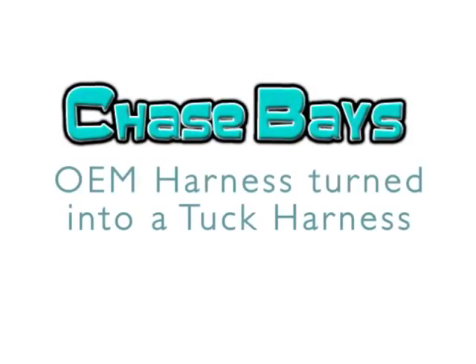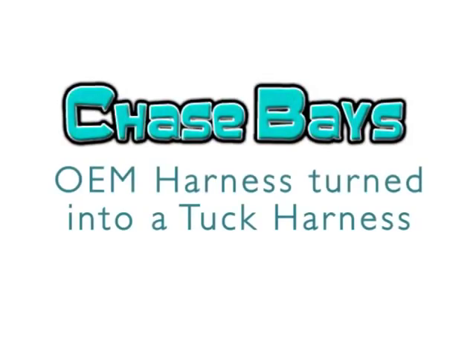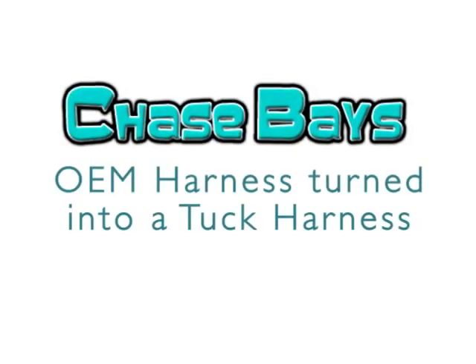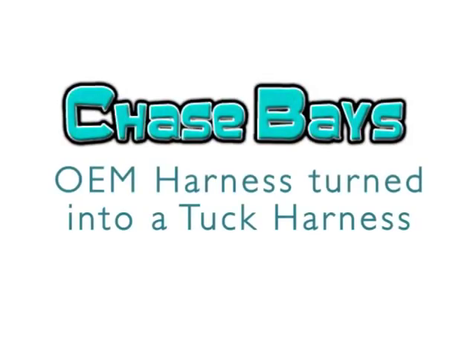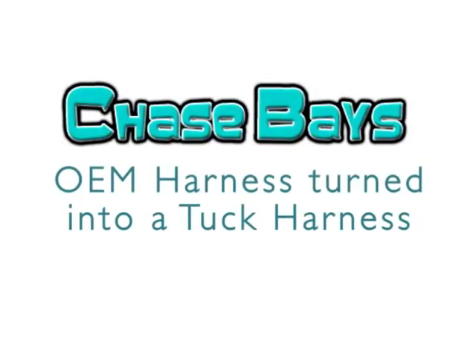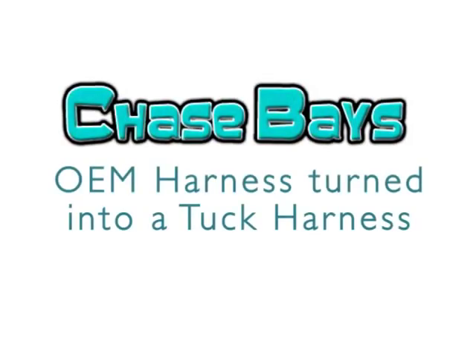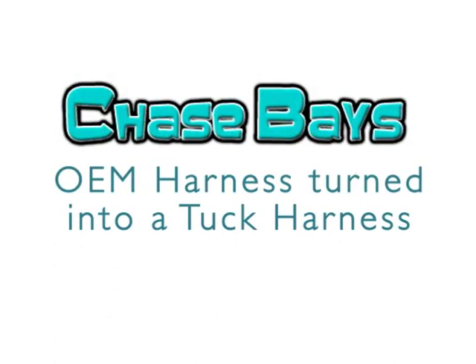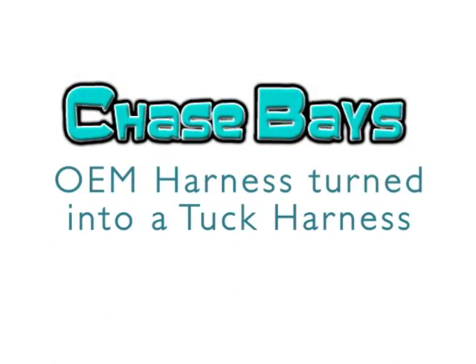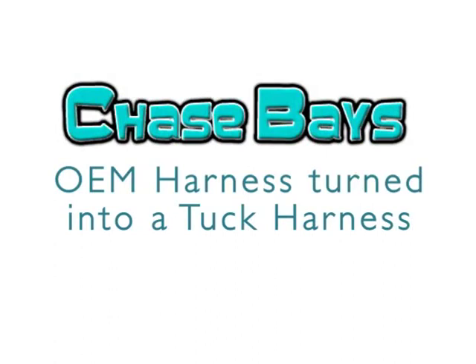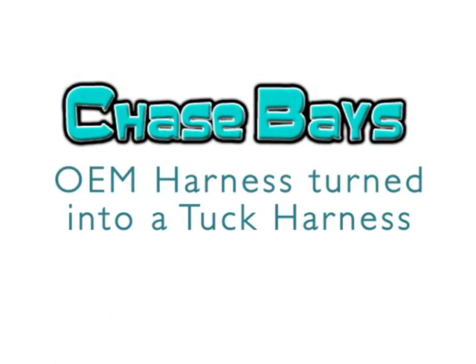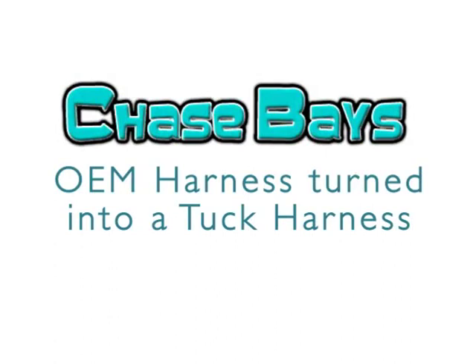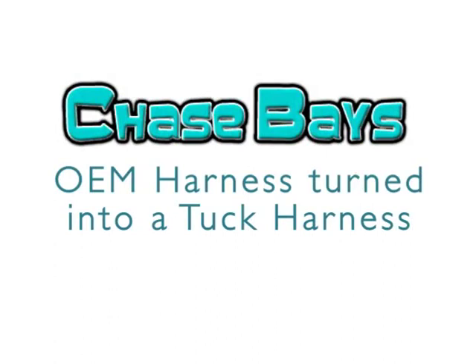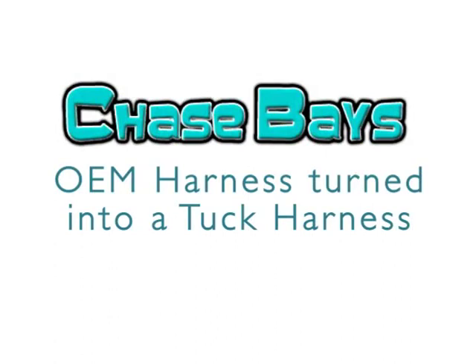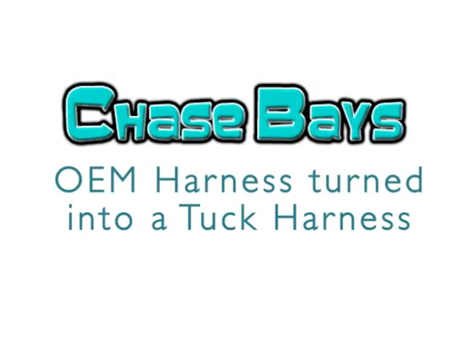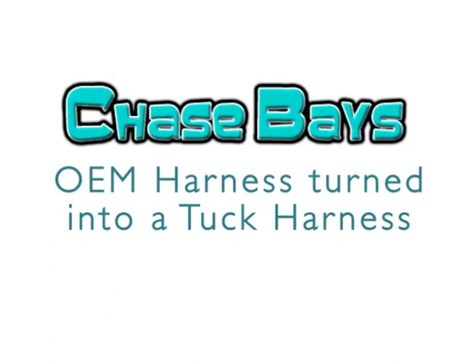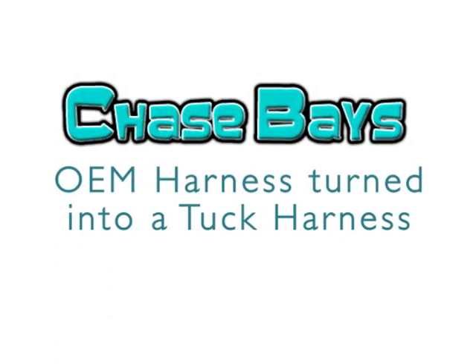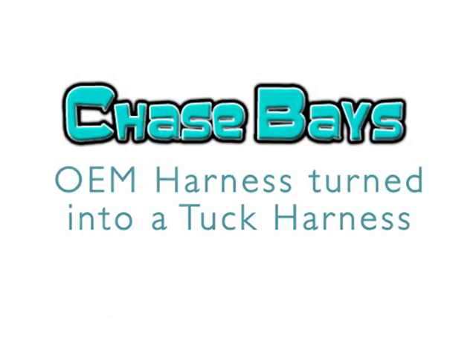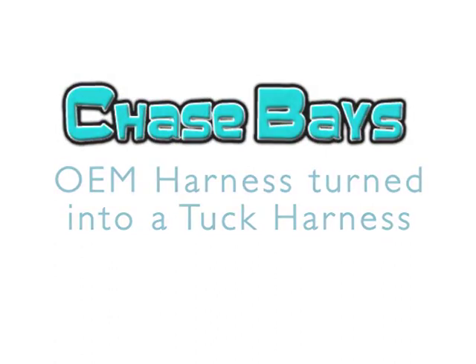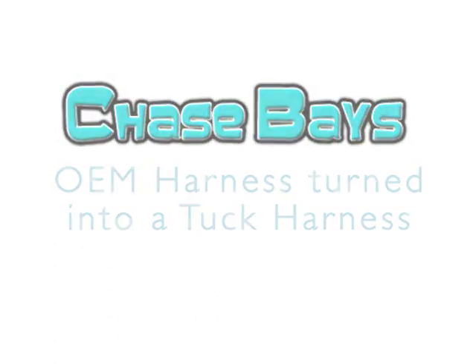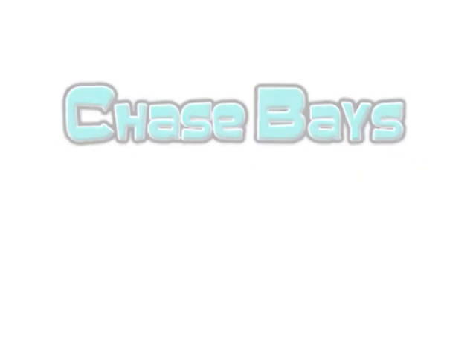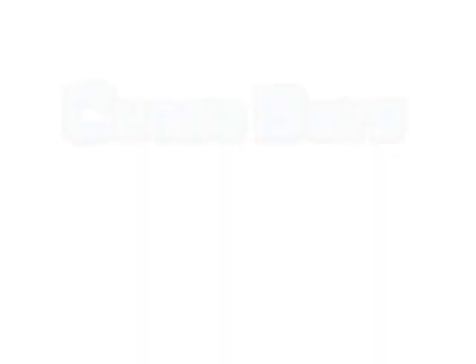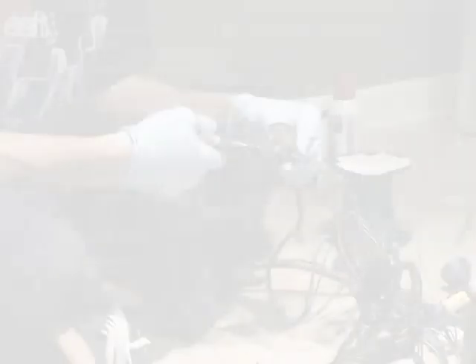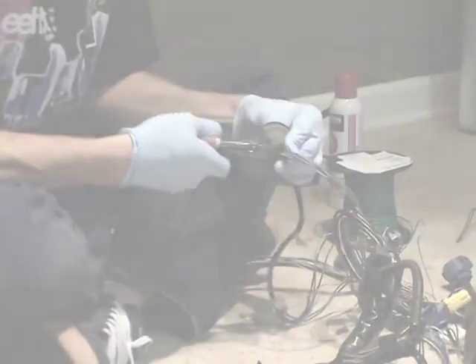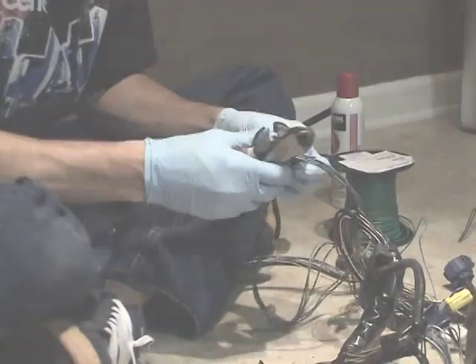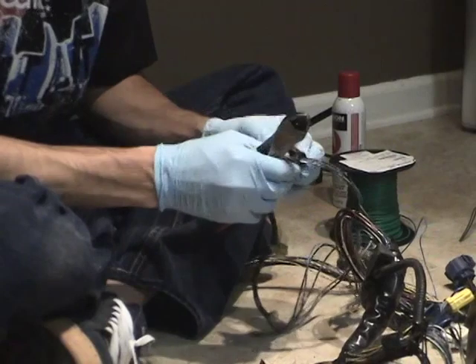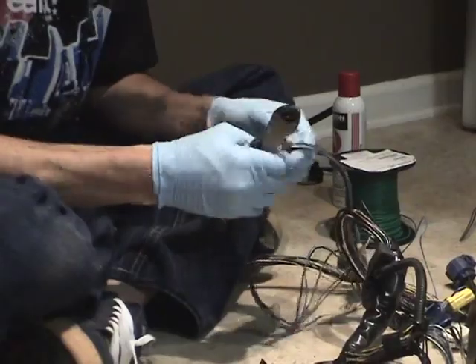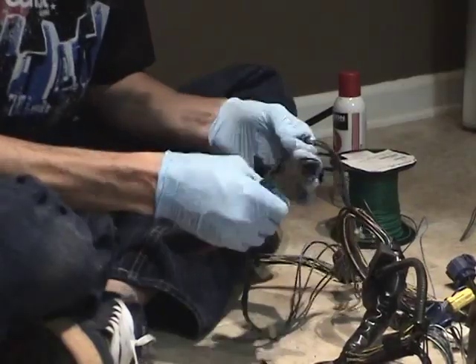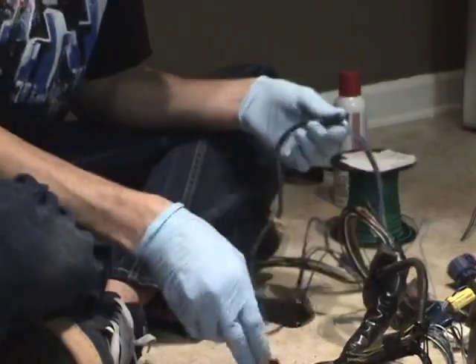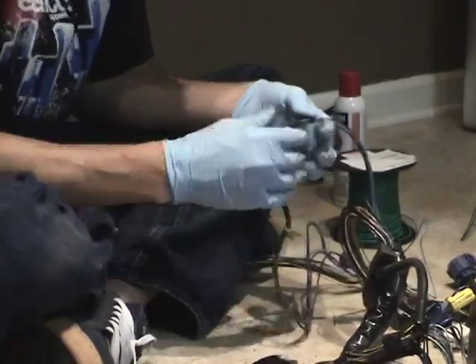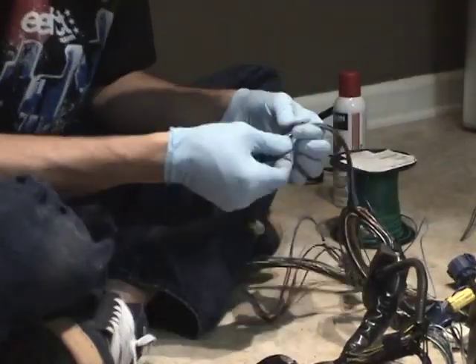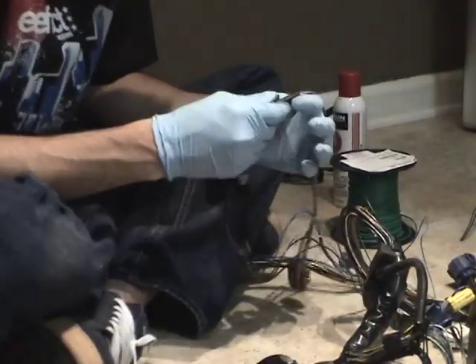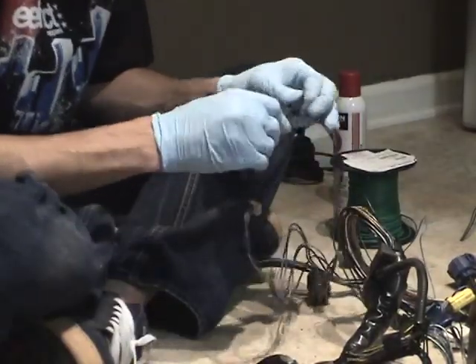Thanks to Chase, my OEM harness was turned into a tuck harness. Watch the magic.